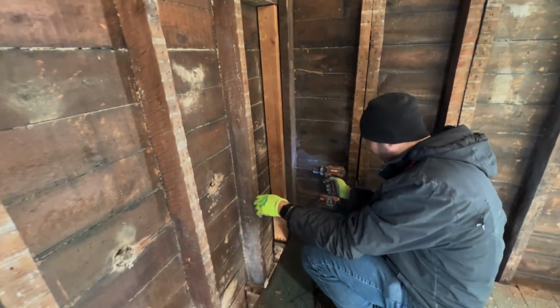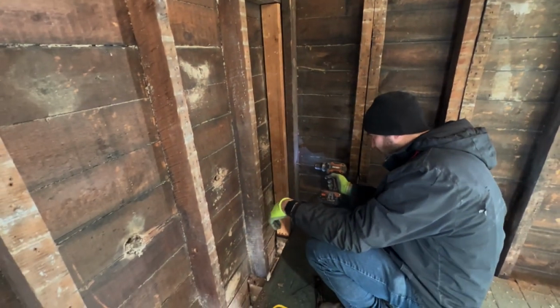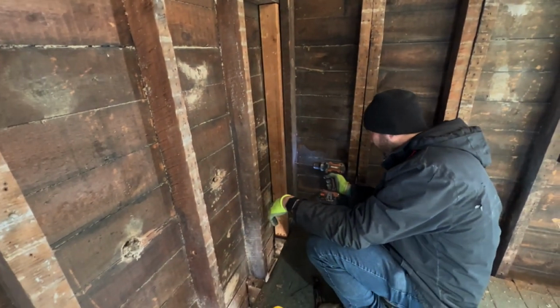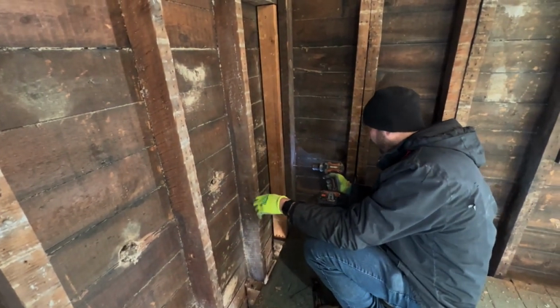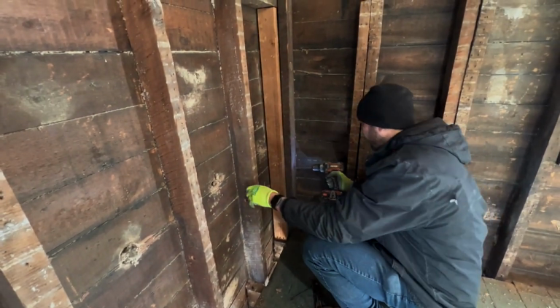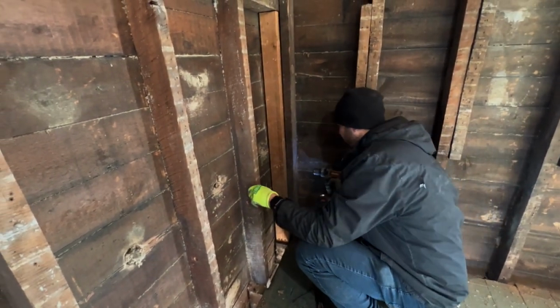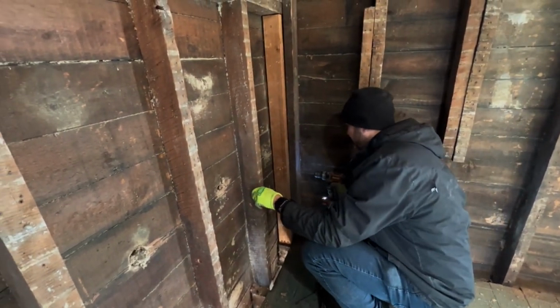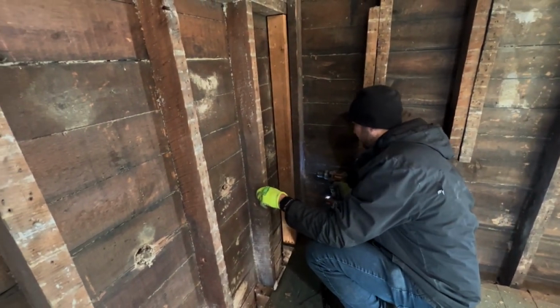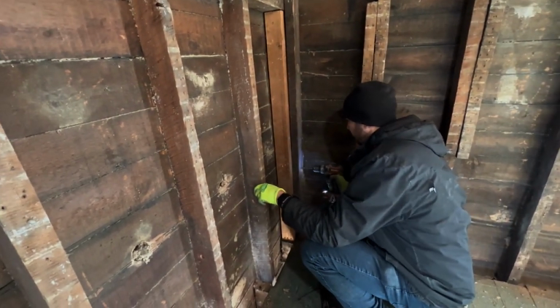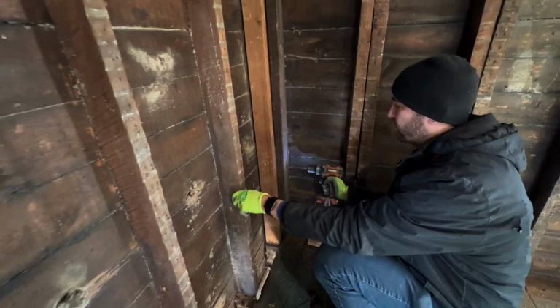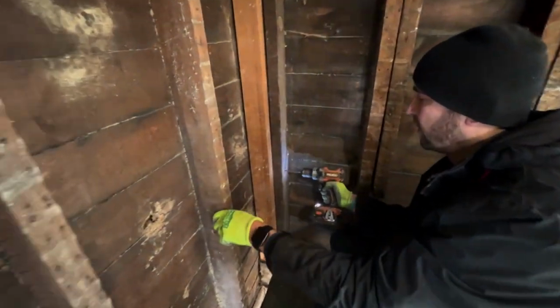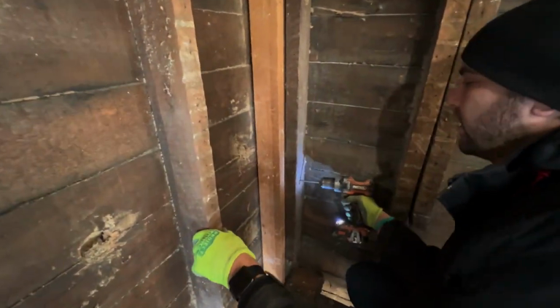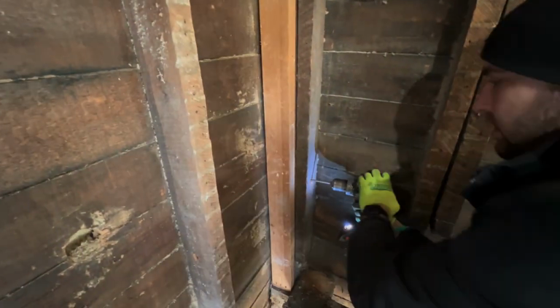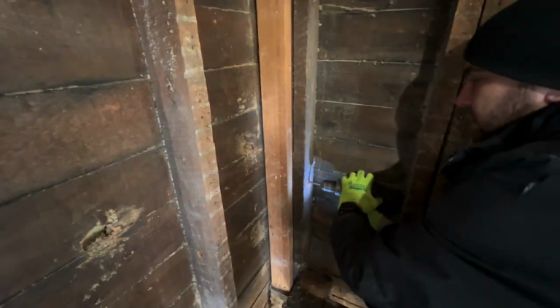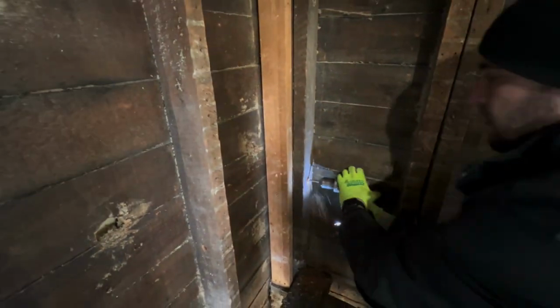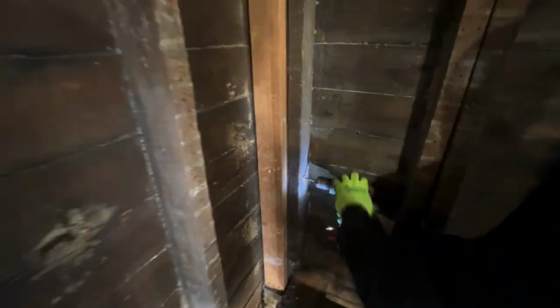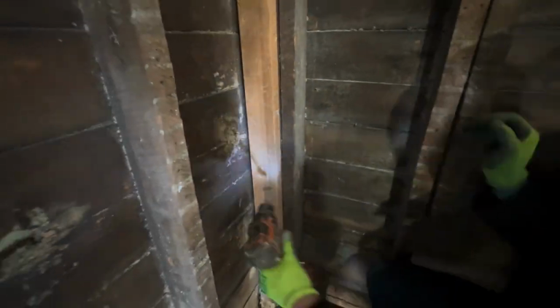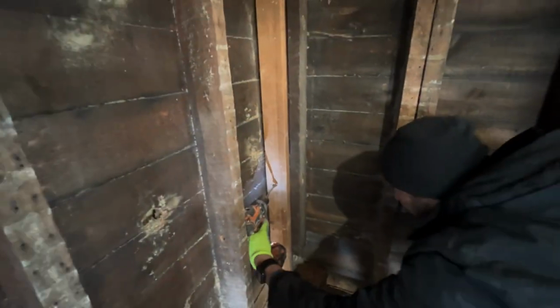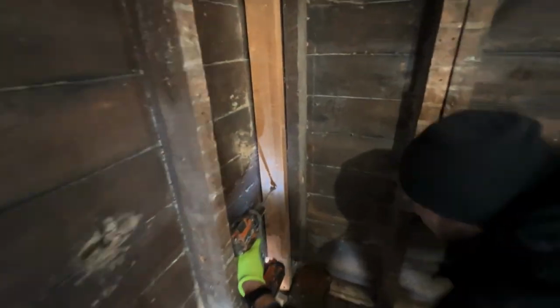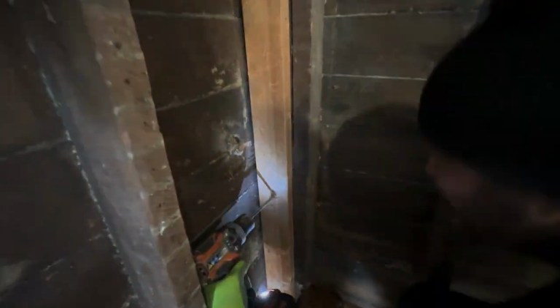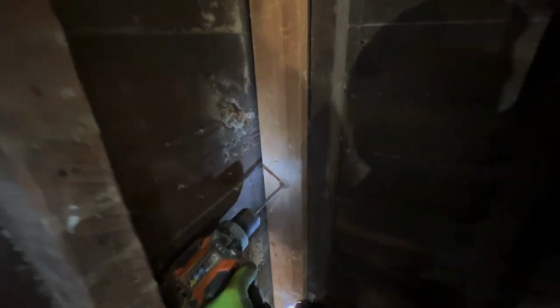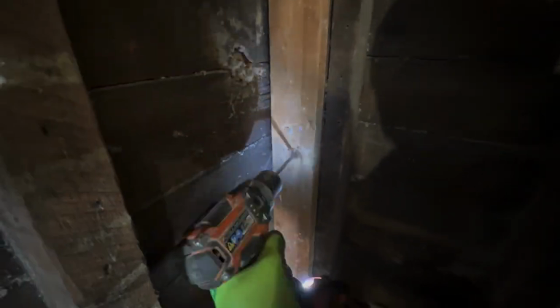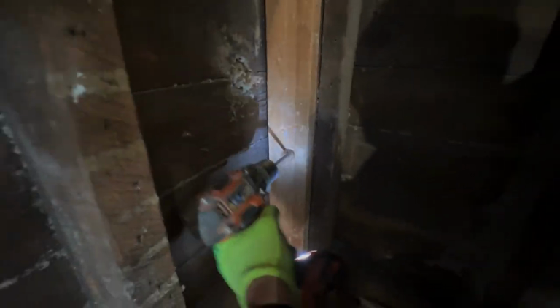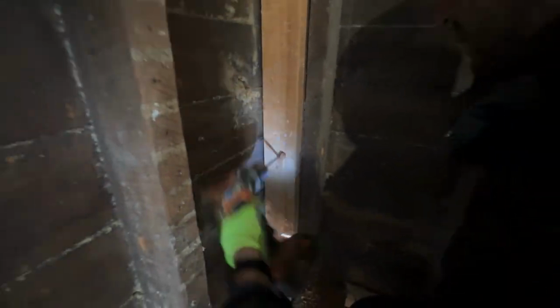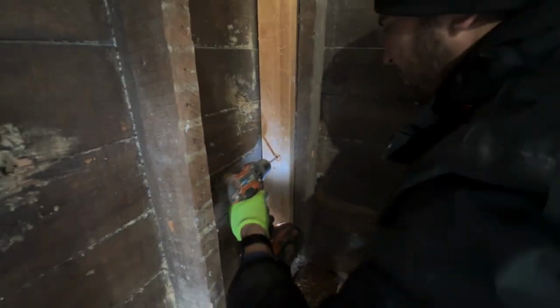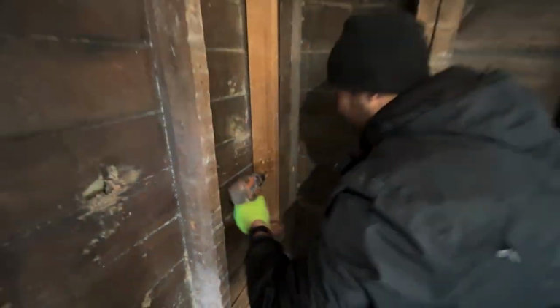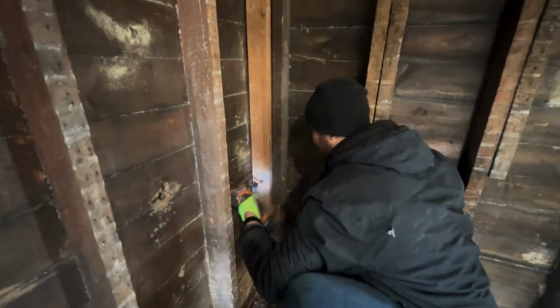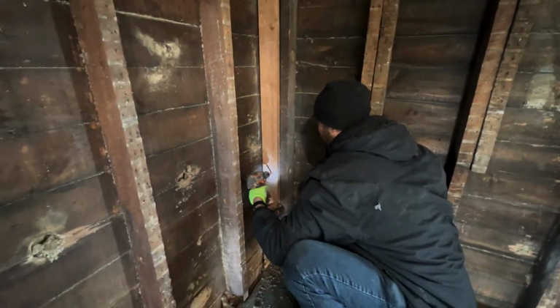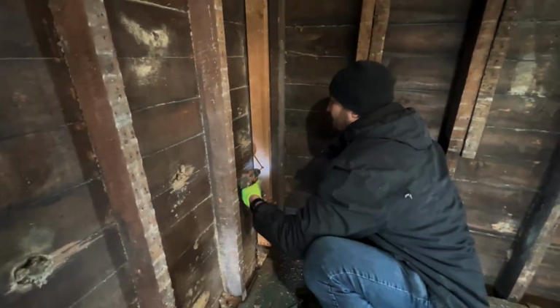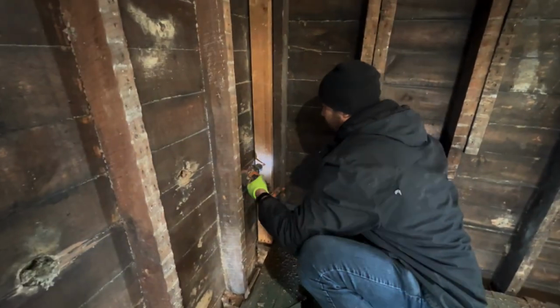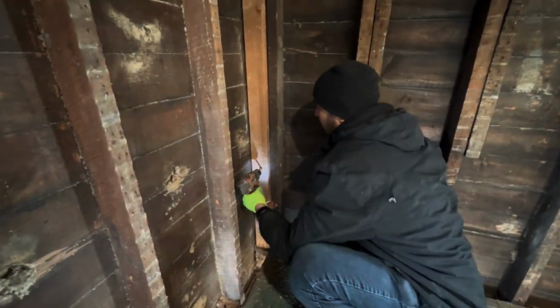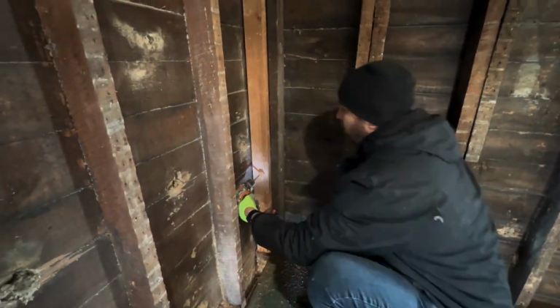Okay, so what we're doing here is just drilling straight through. There's four studs in this corner, so that's what makes it difficult. We're going to drill straight, and then I'm going to angle it, go back and forth, and kind of open up the middle cavity so it connects to each other.